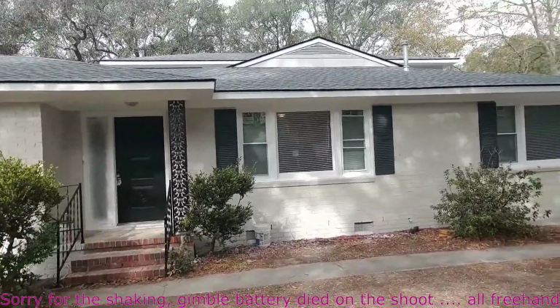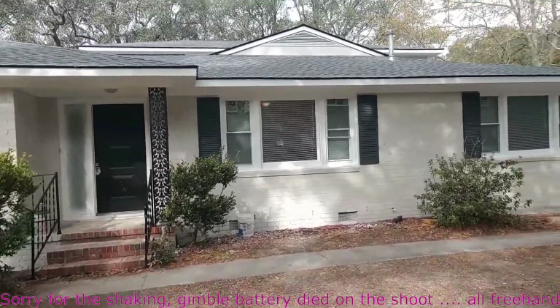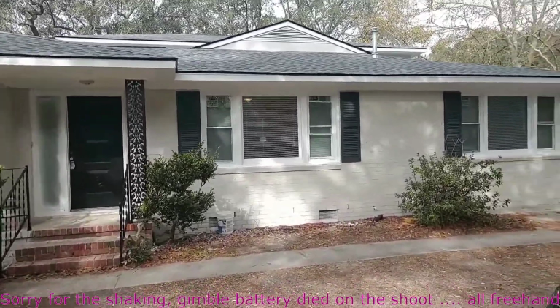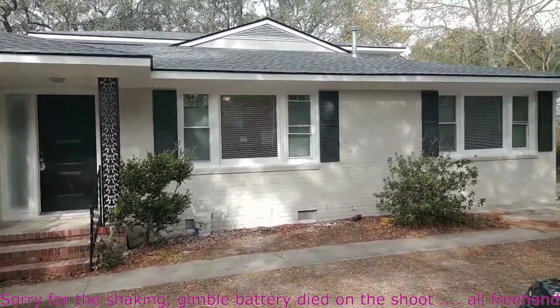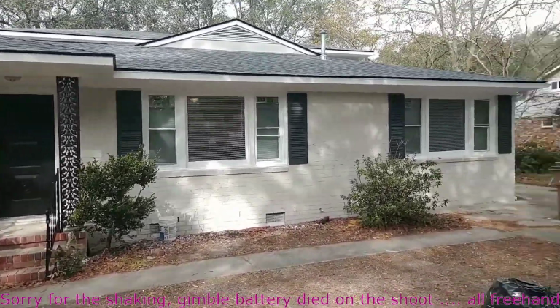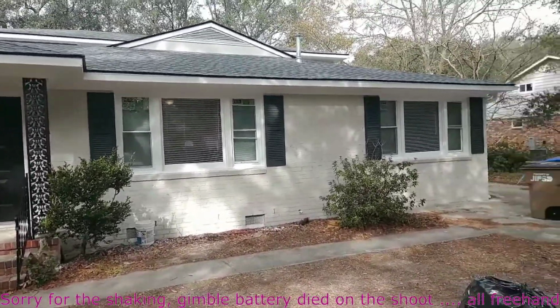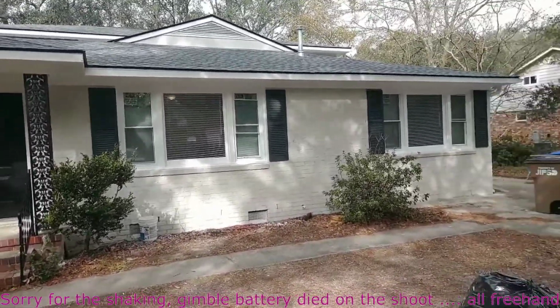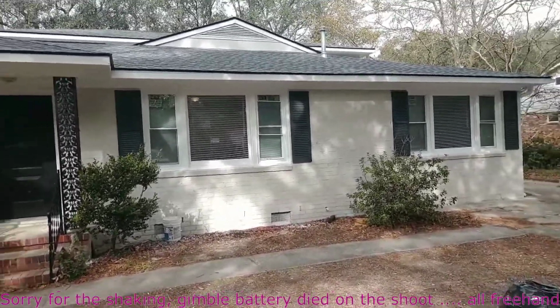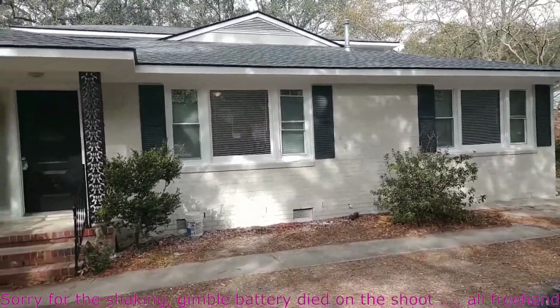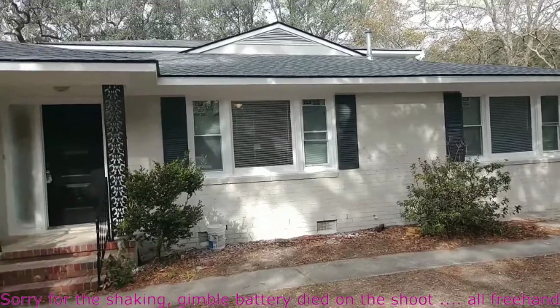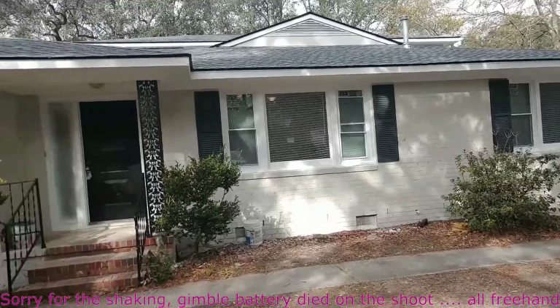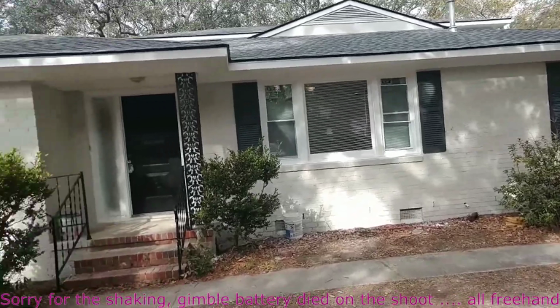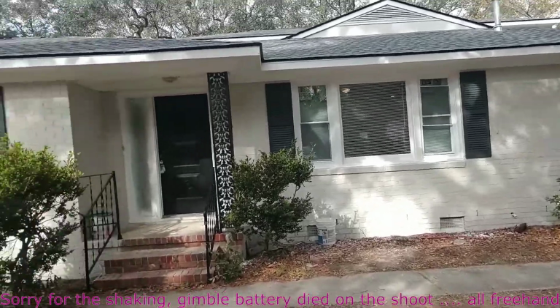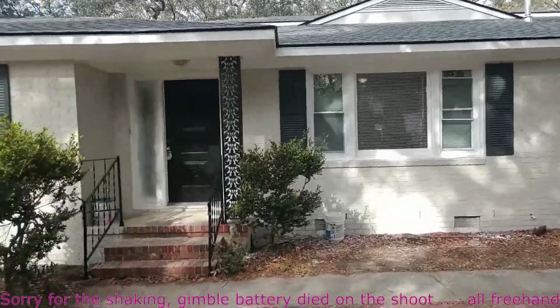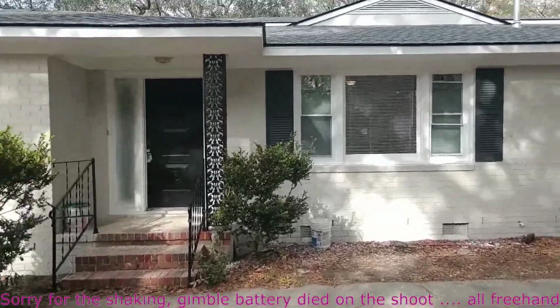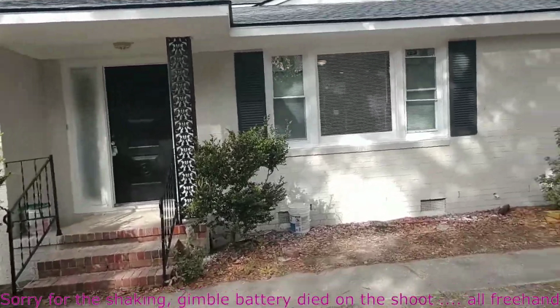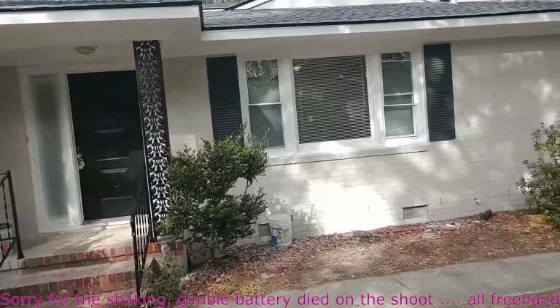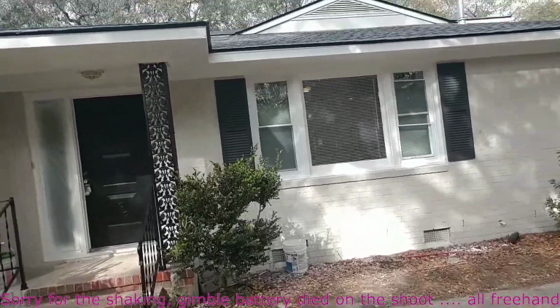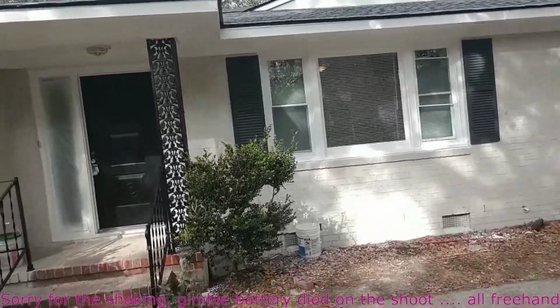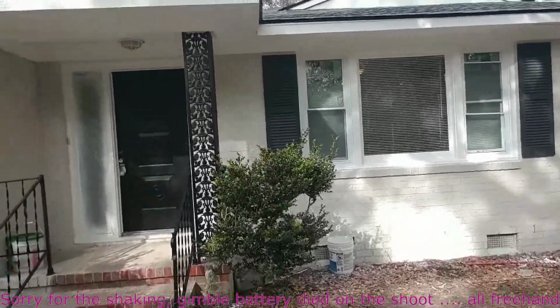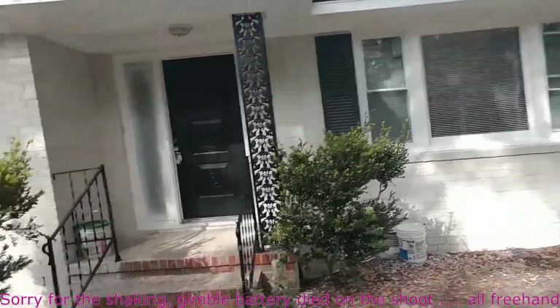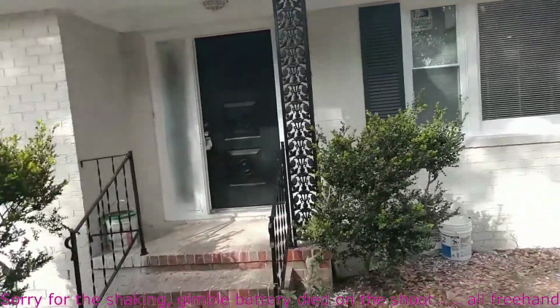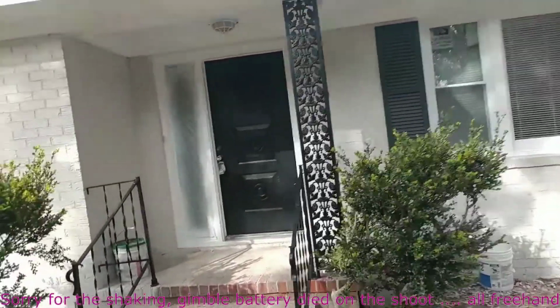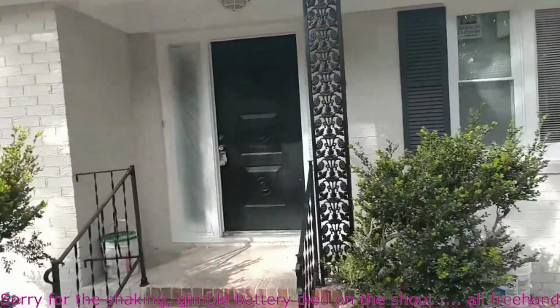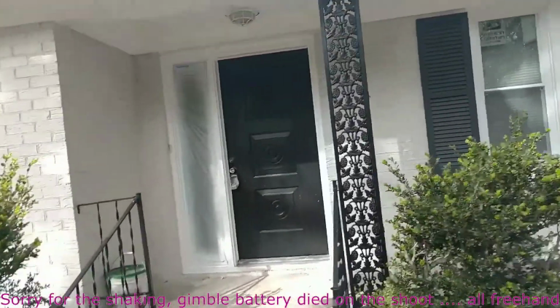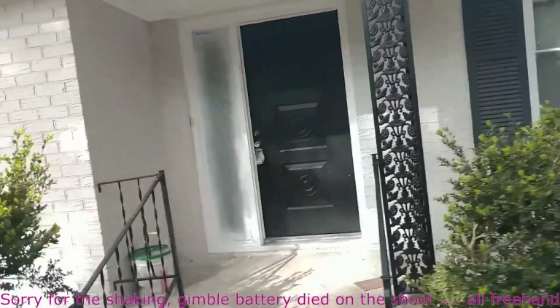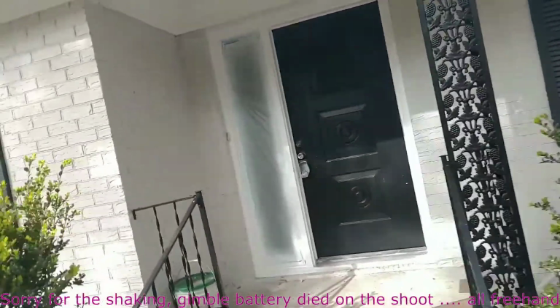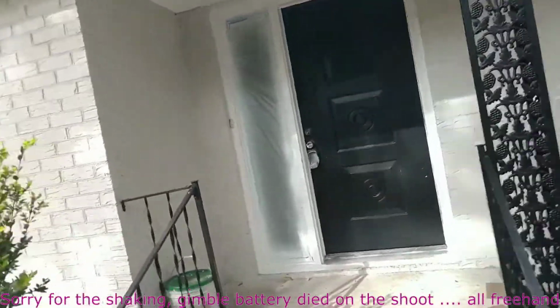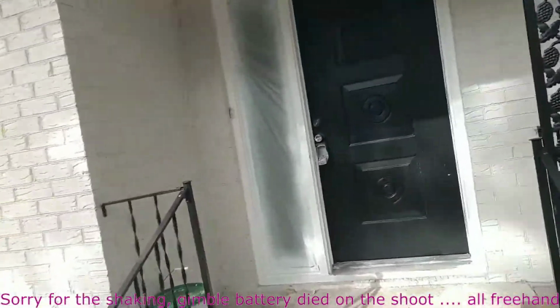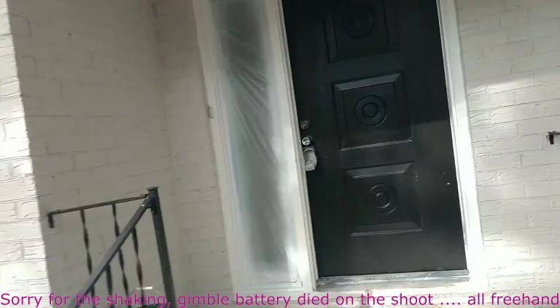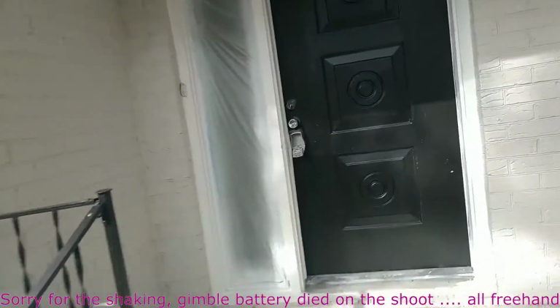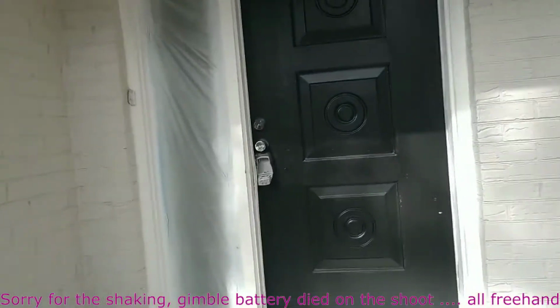The outside's looking pretty good. Painted. Shutters are painted. Let's take a look inside.